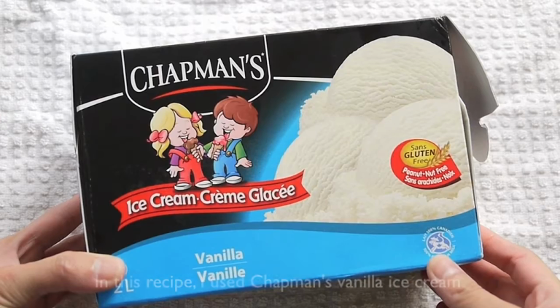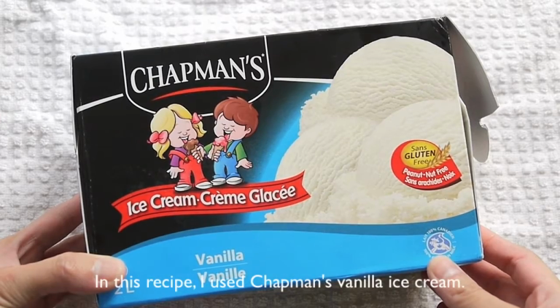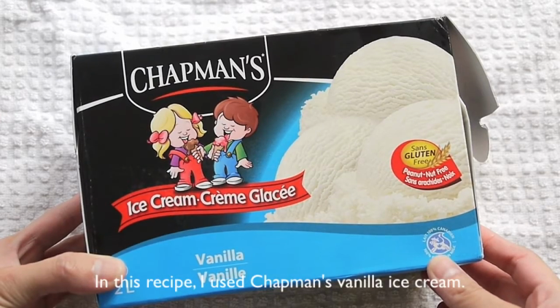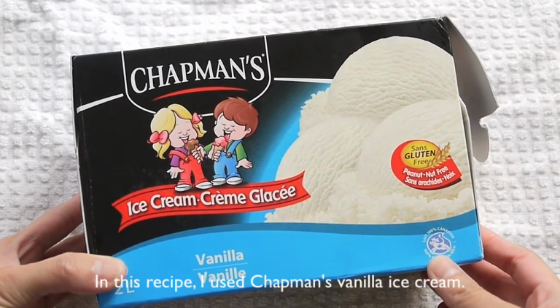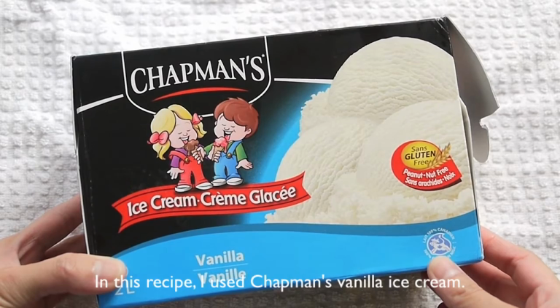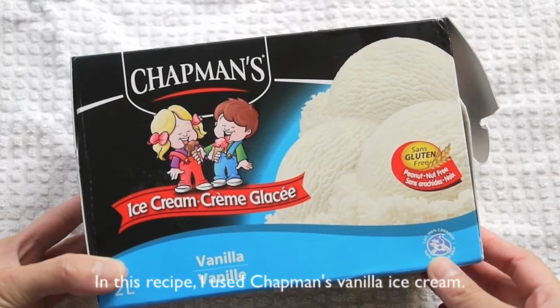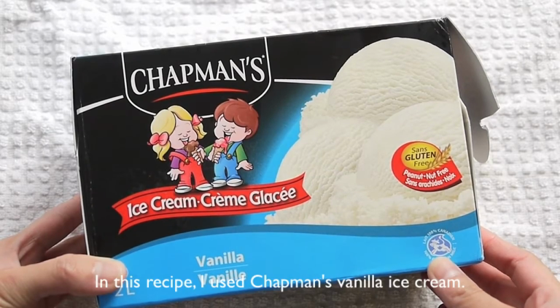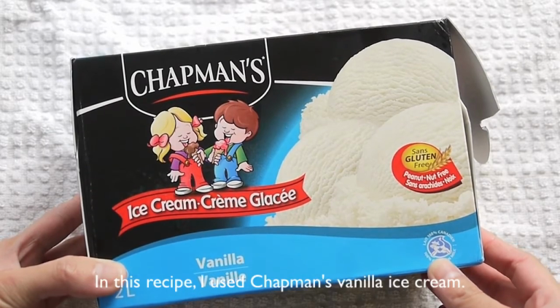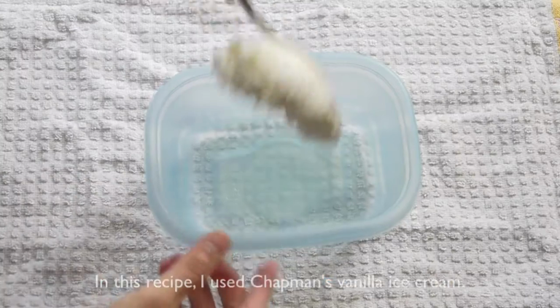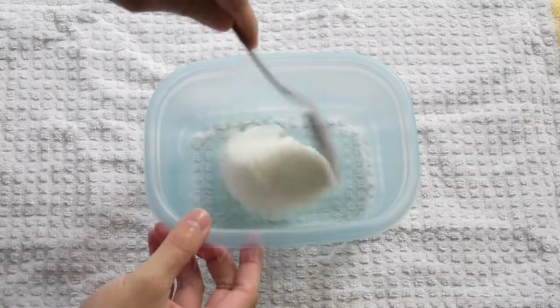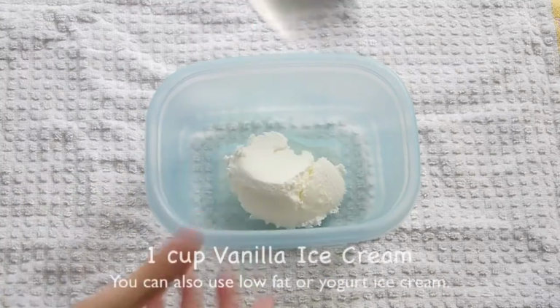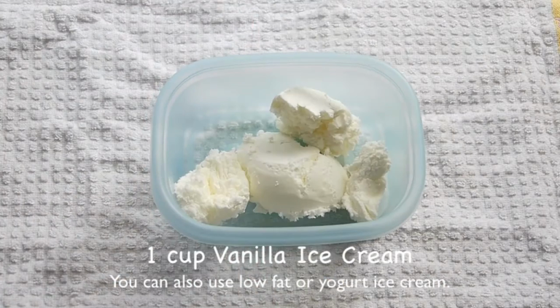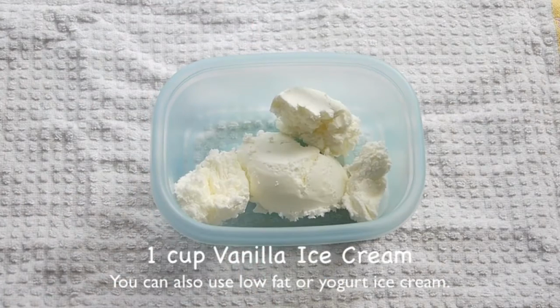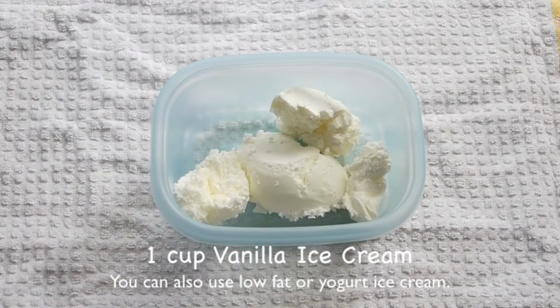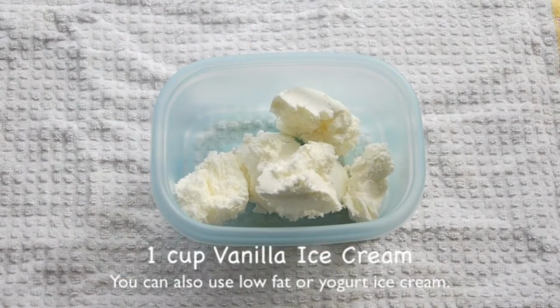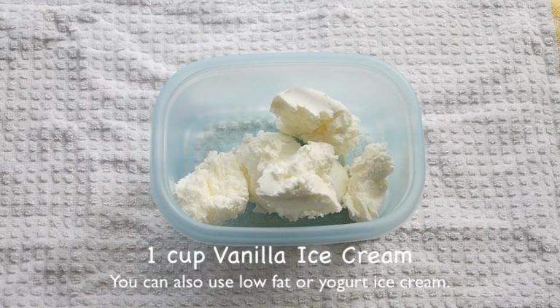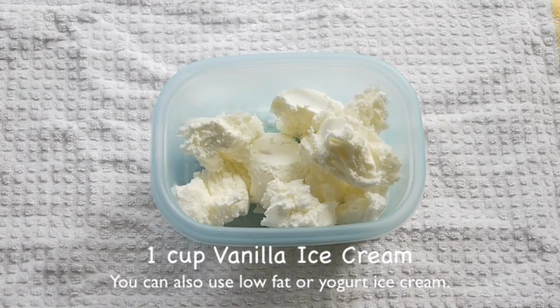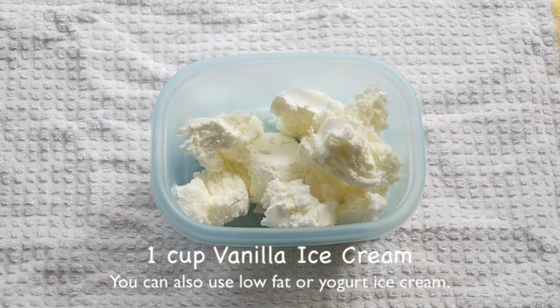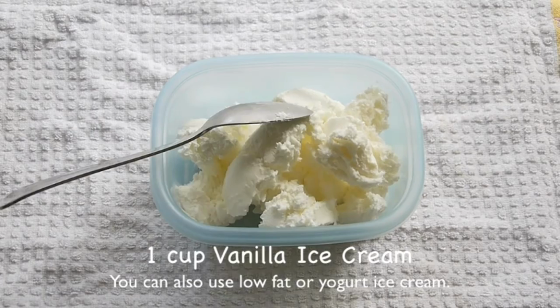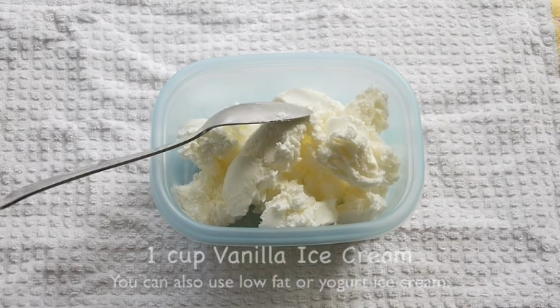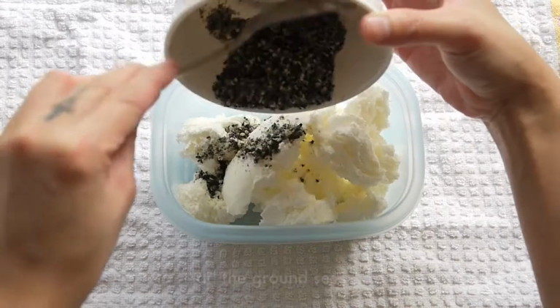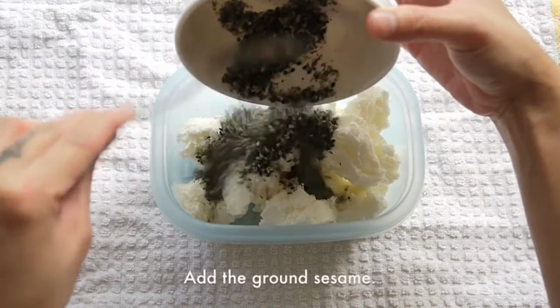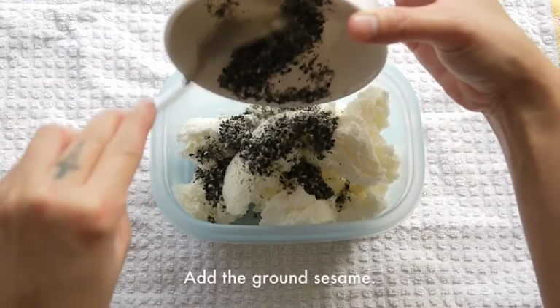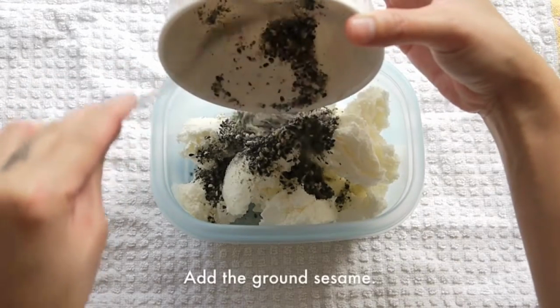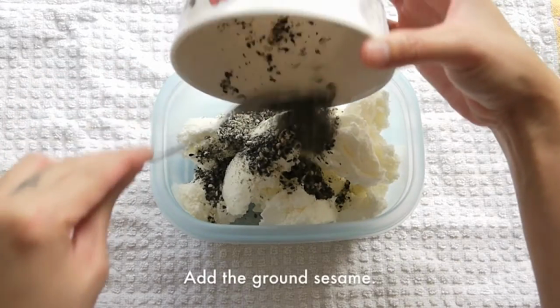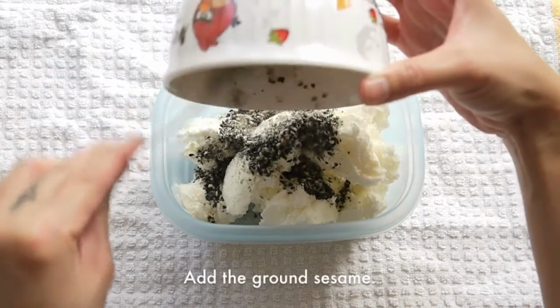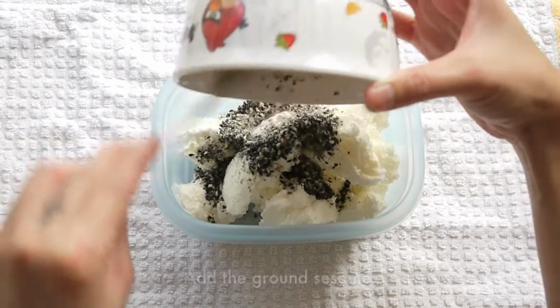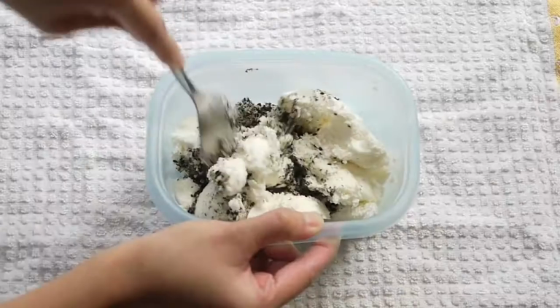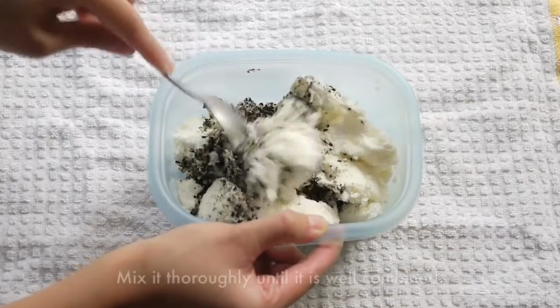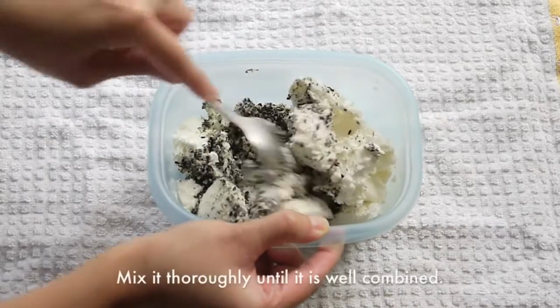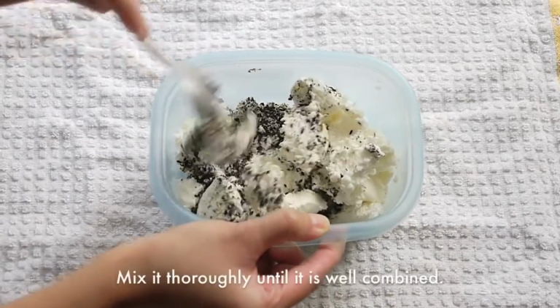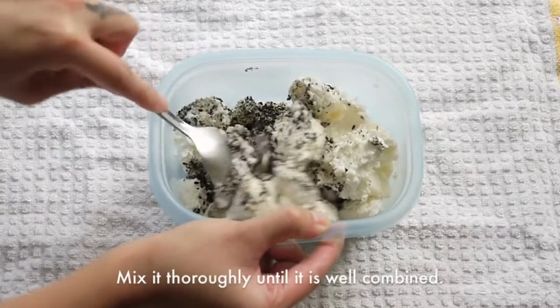In this recipe, I use Charmins. You can use any other brand you like, or you can use low-fat or yogurt ice cream. Add the ground sesame seeds into 1 cup of vanilla ice cream and mix it well.